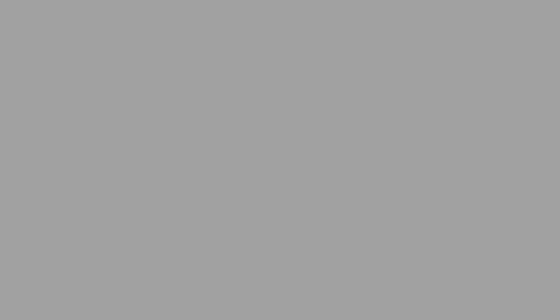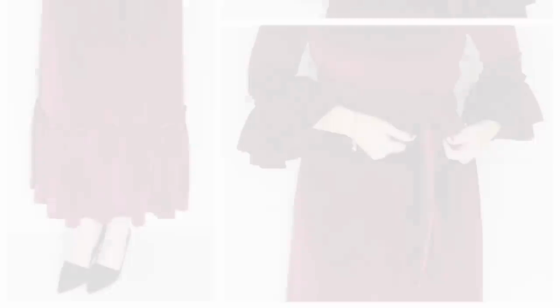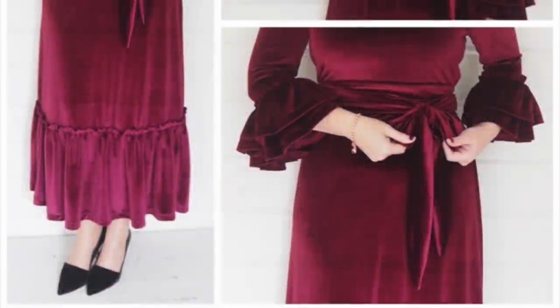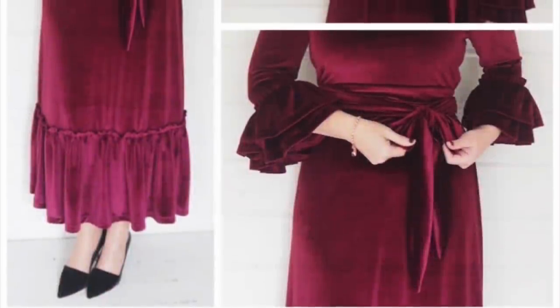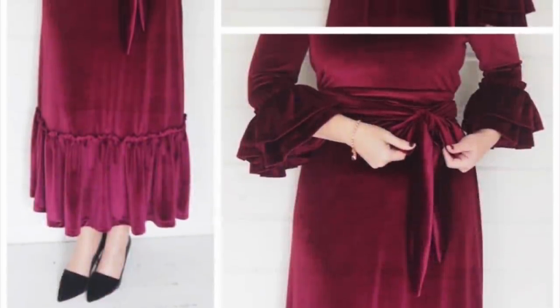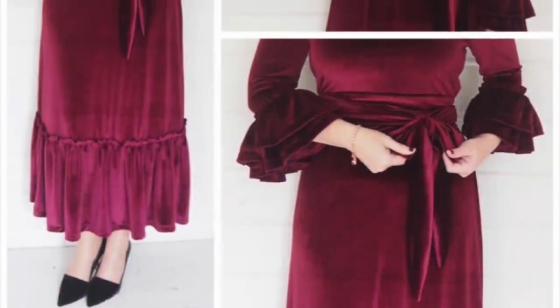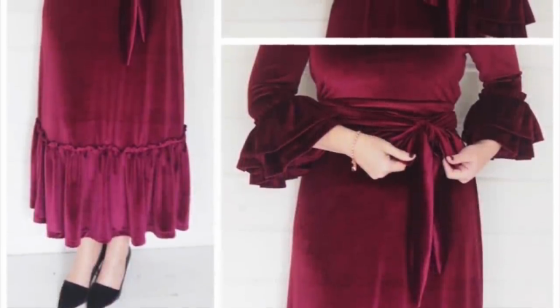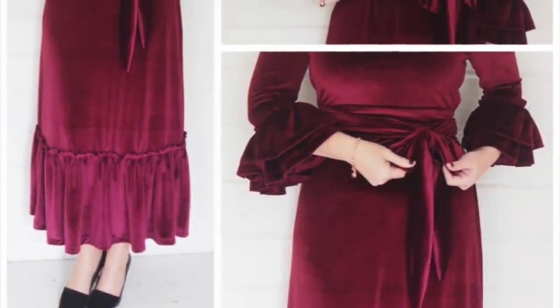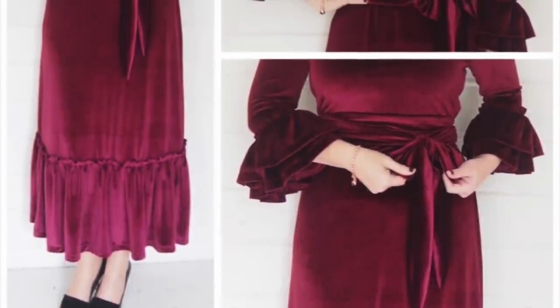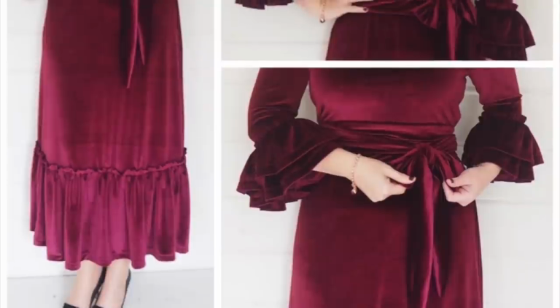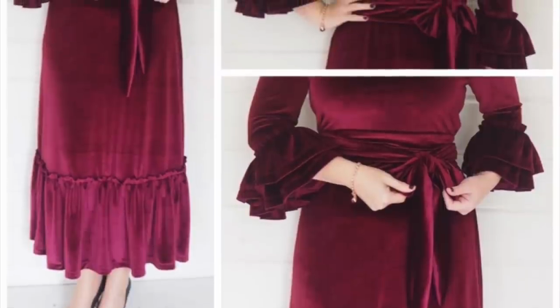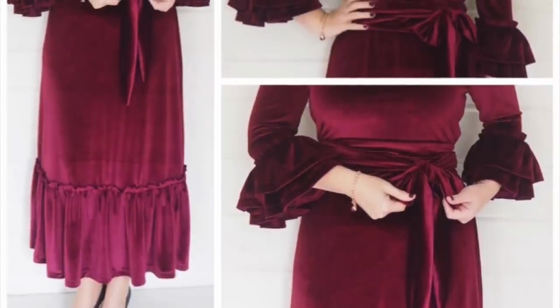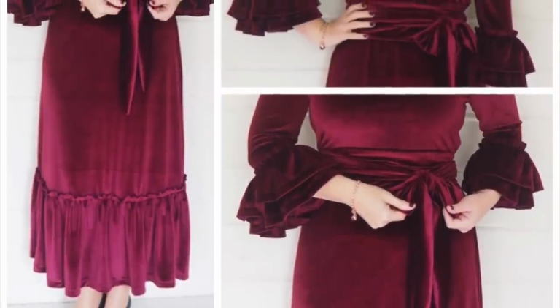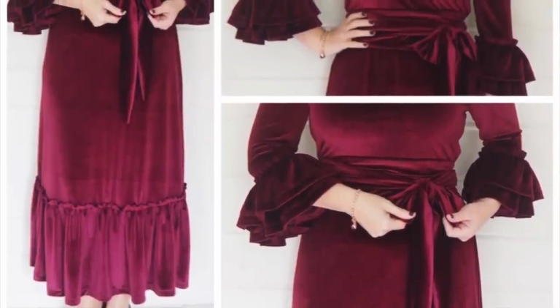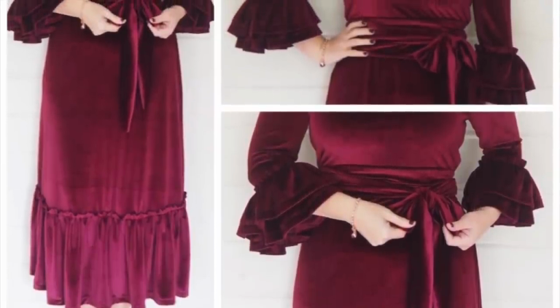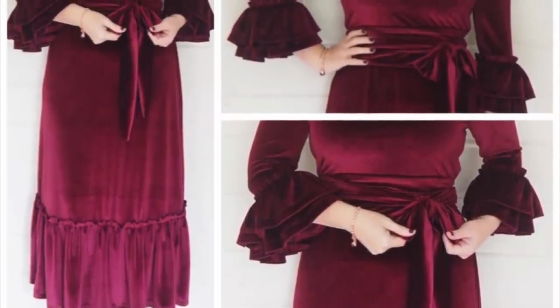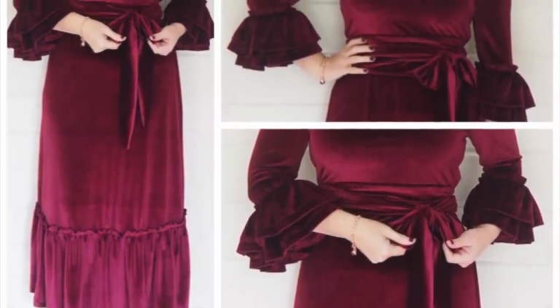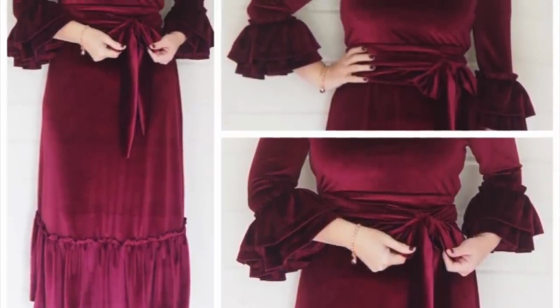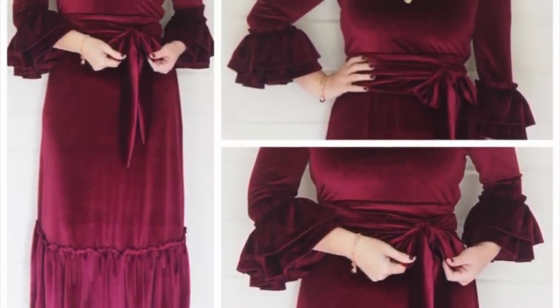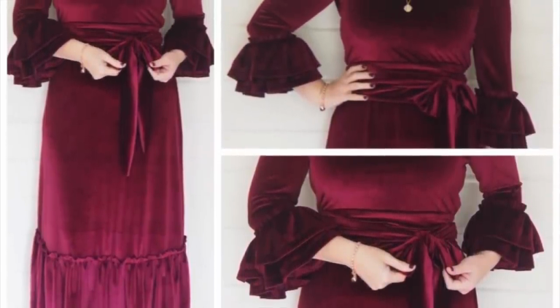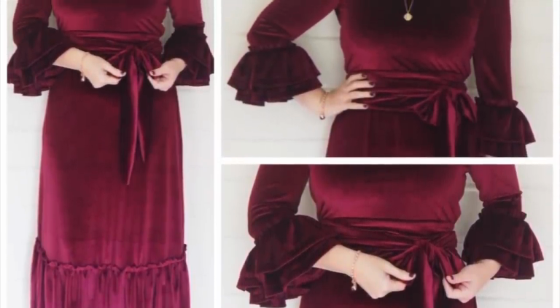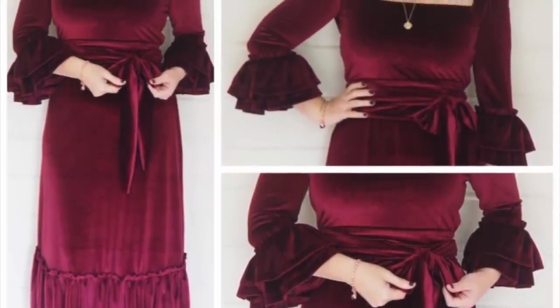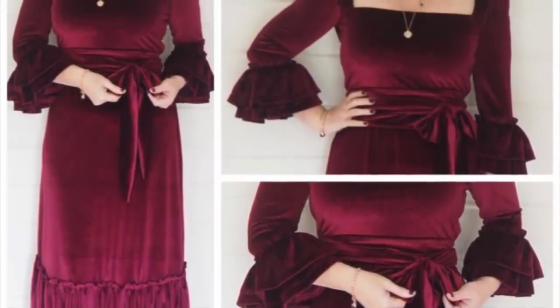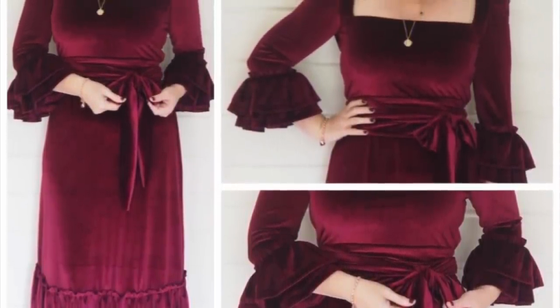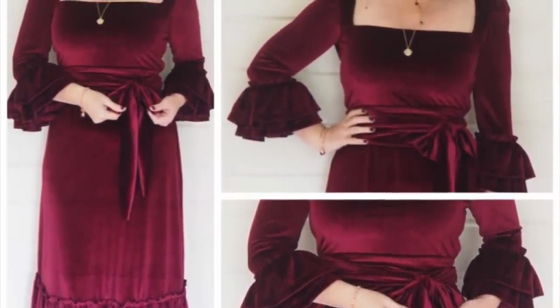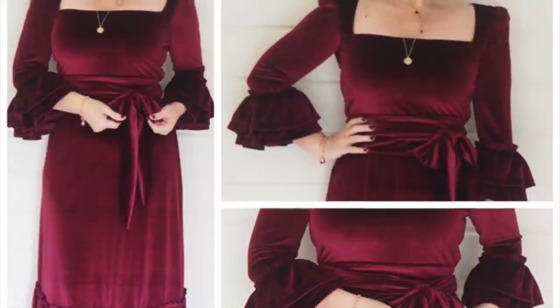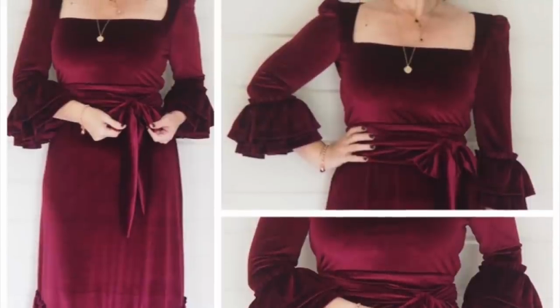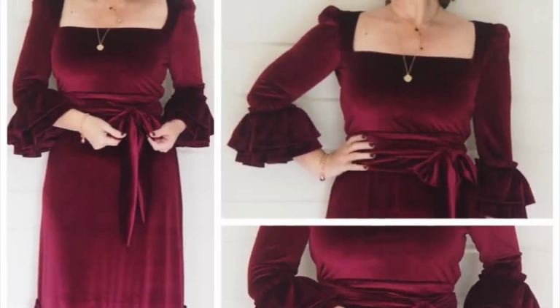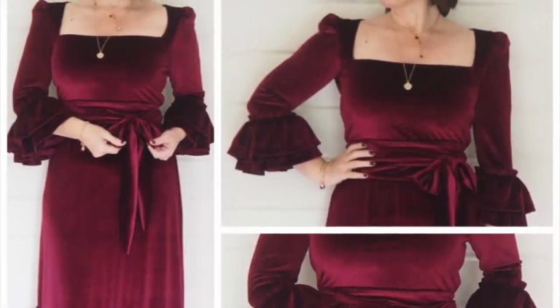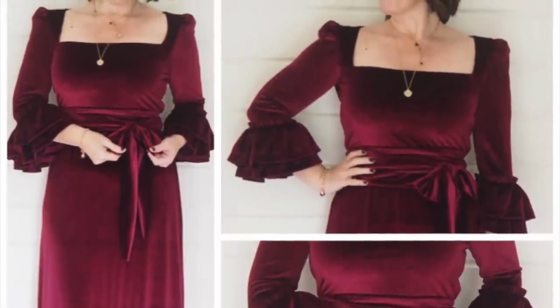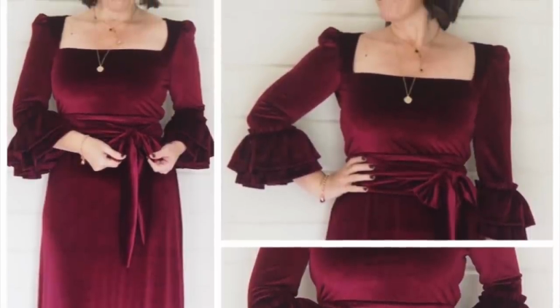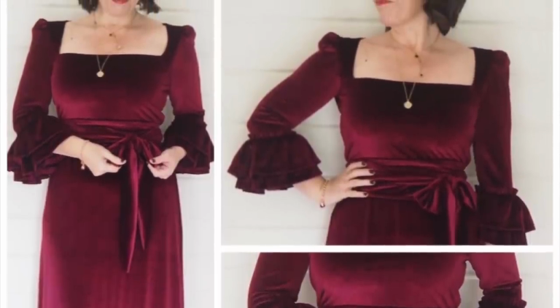Hi everyone, Susanne here. I hope you're all well and welcome to Sew Custom. Today's video is how I sewed up this little number, so if you're interested in seeing that, let's get started.